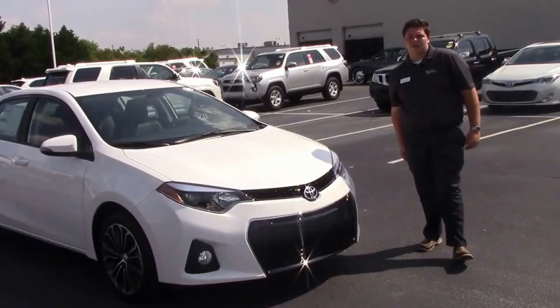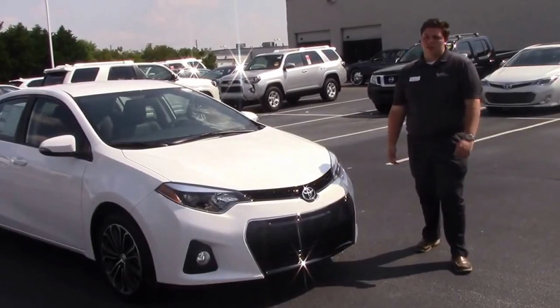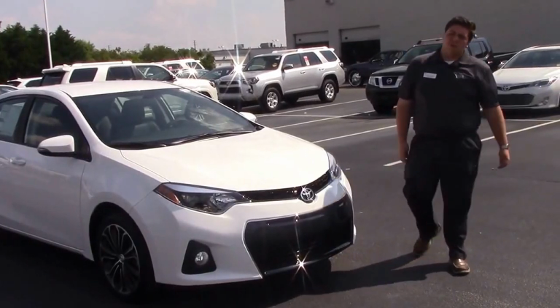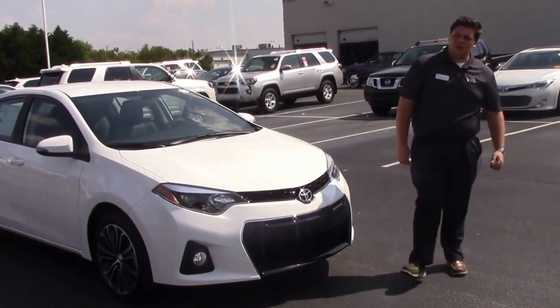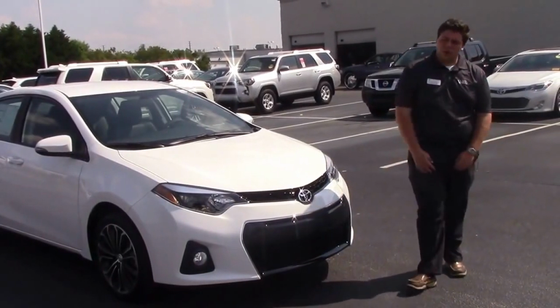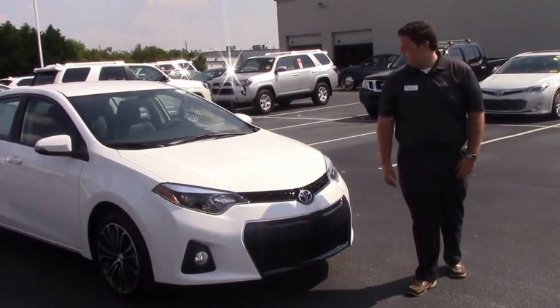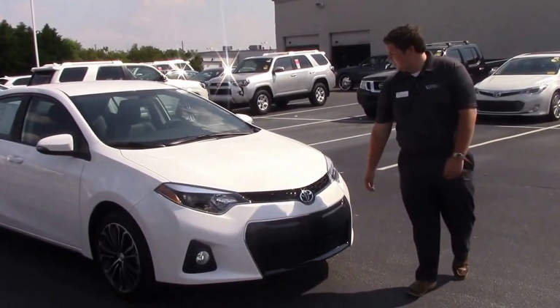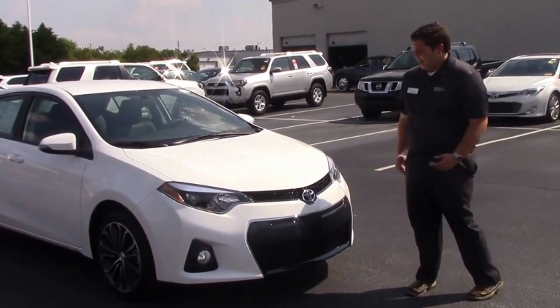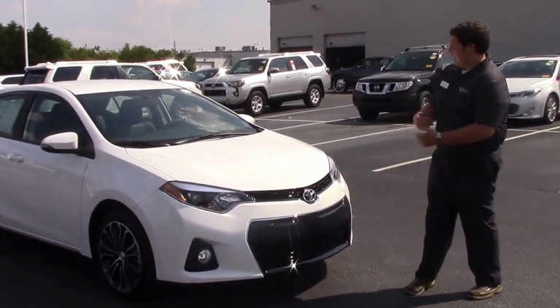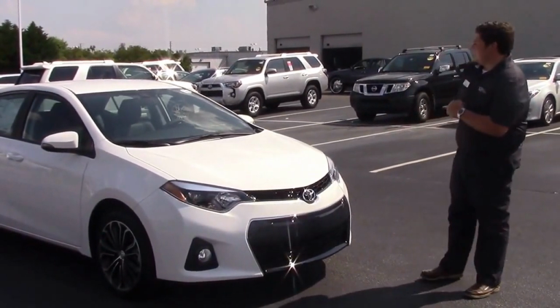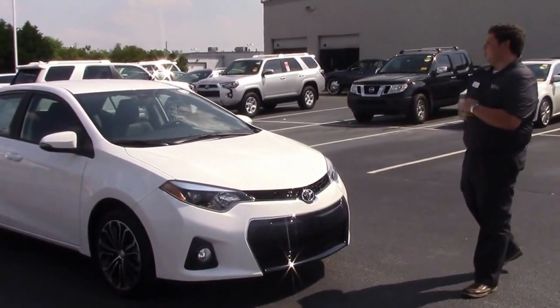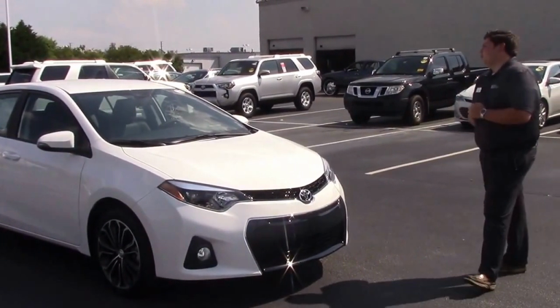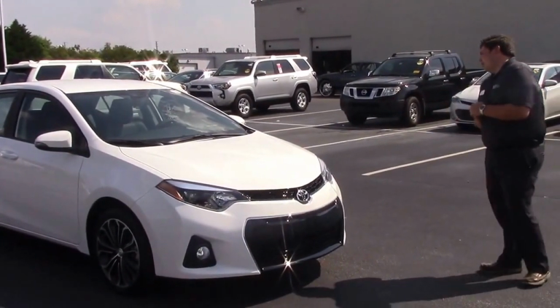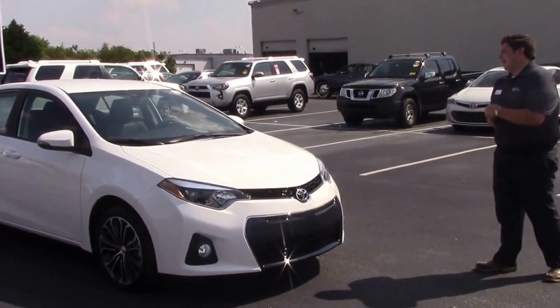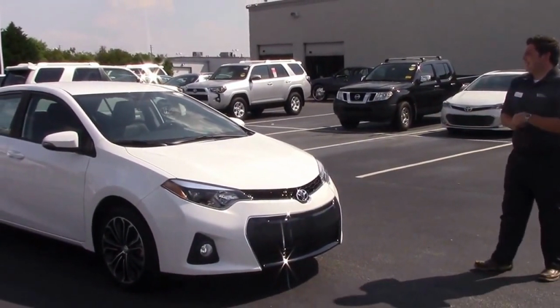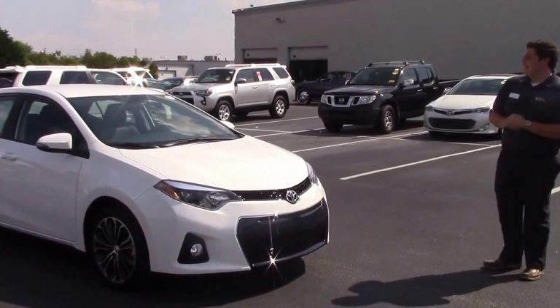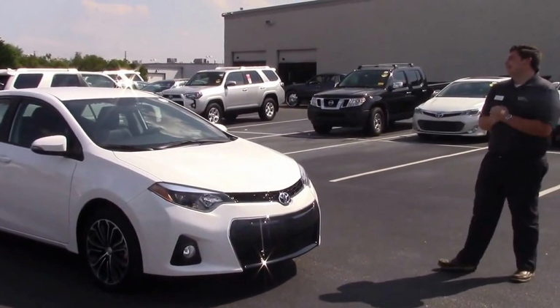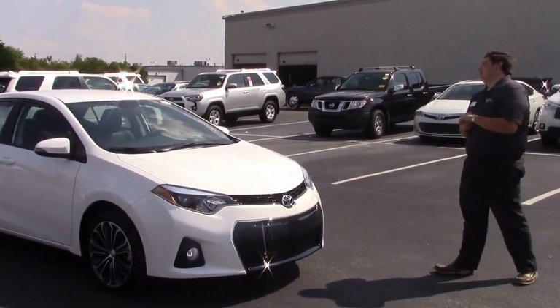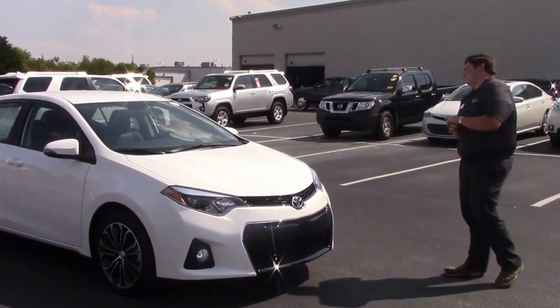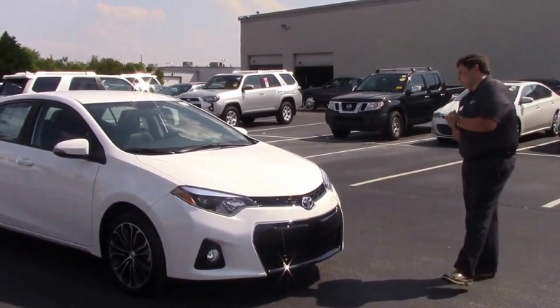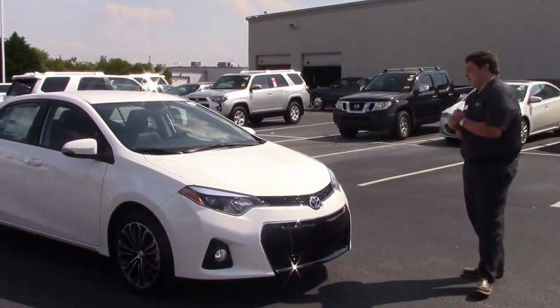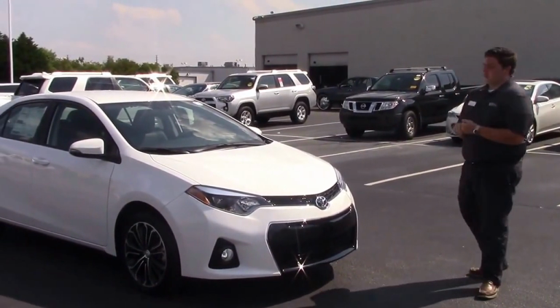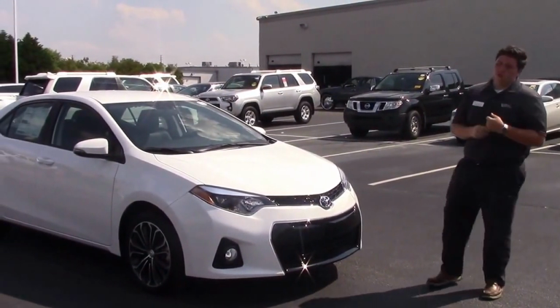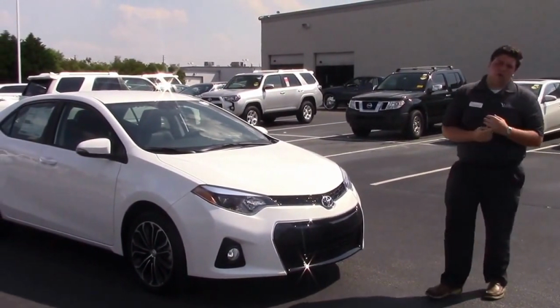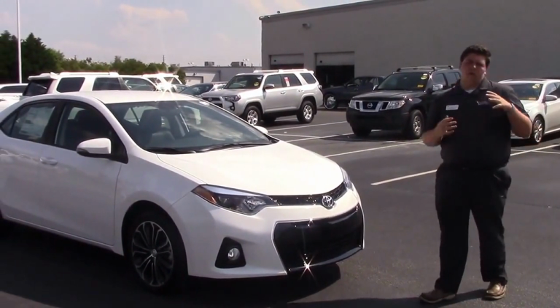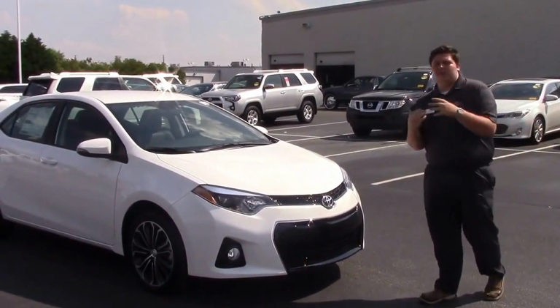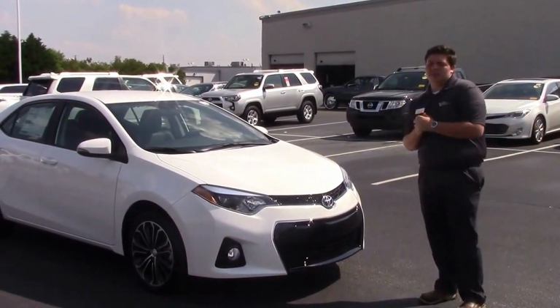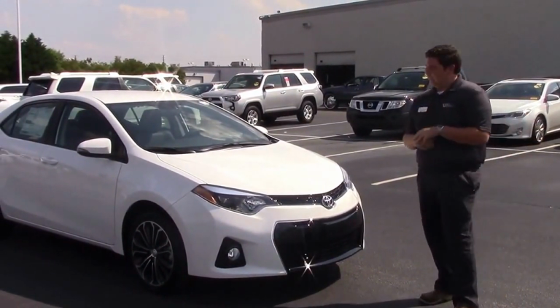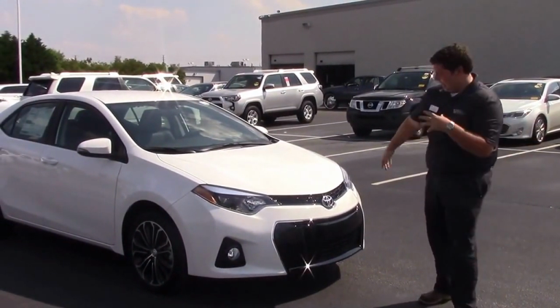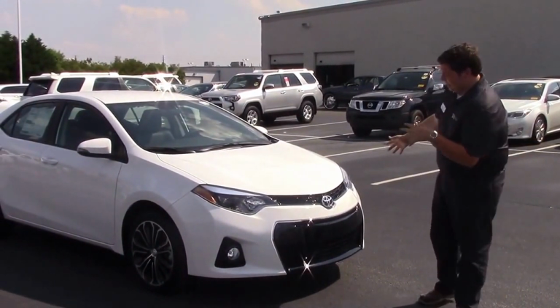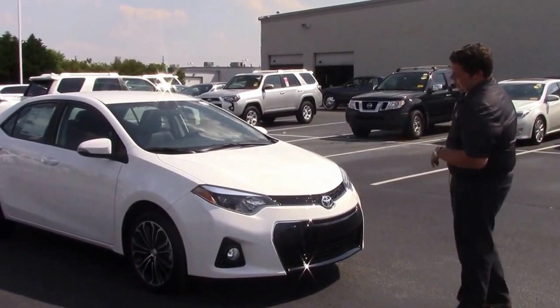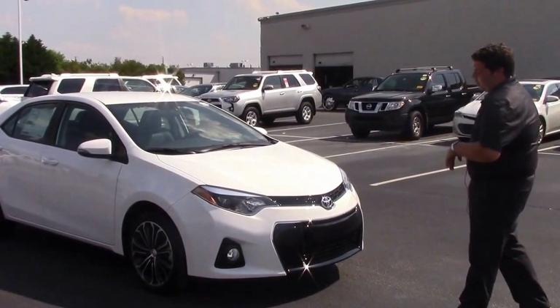Hi everybody, it's John again at UberVestor Toyota and Wilson. Today I got something special for you. I got TN 9327, a 2016 Toyota Corolla, and this is the S Plus.